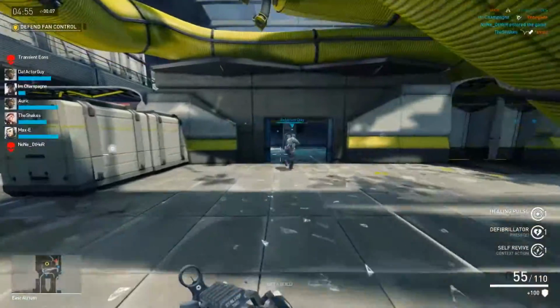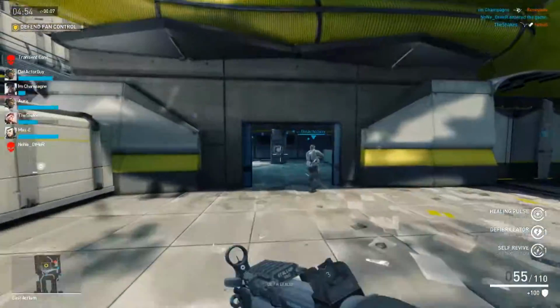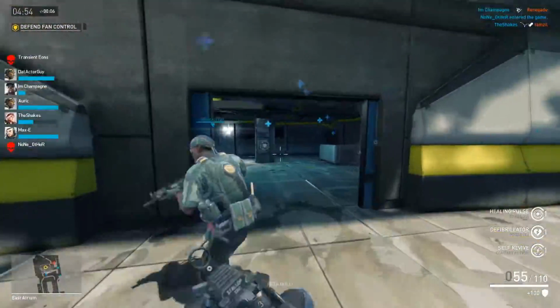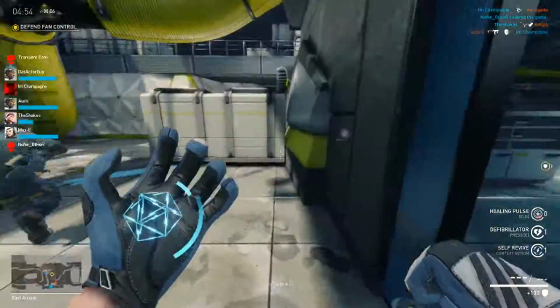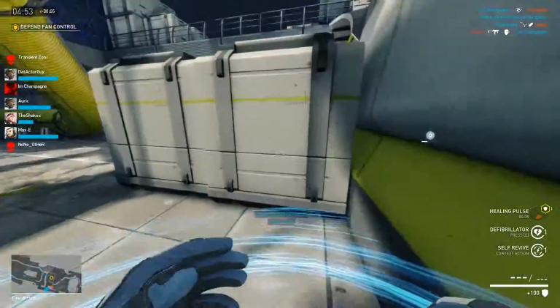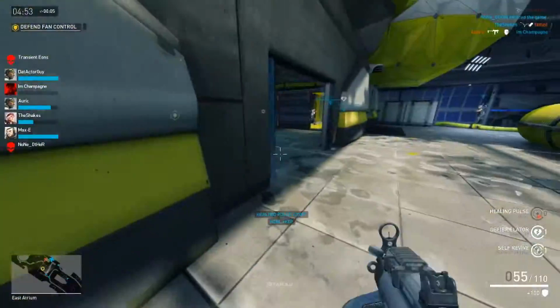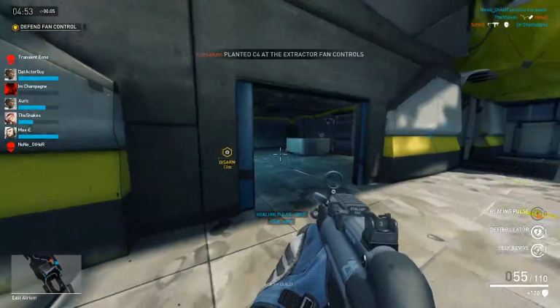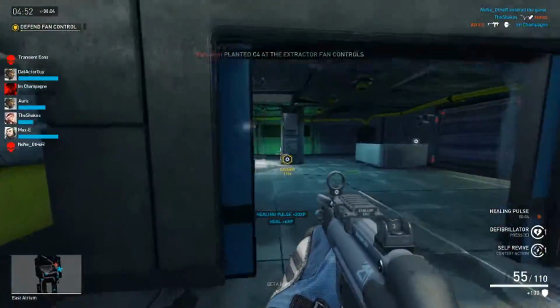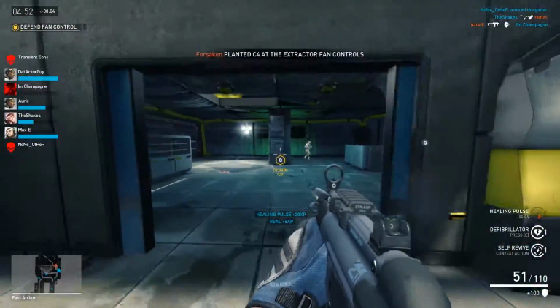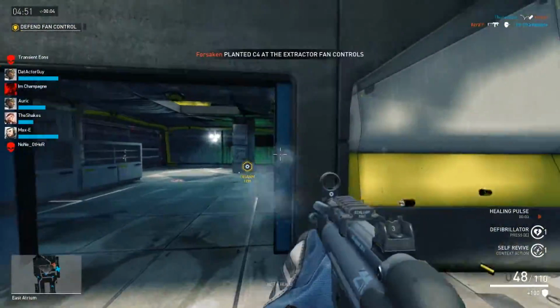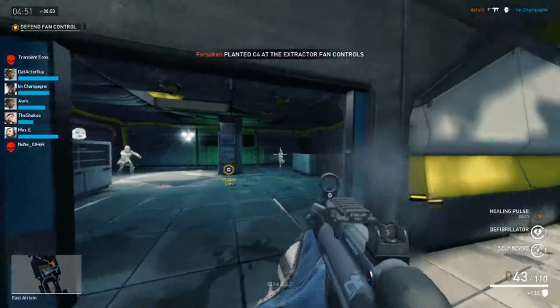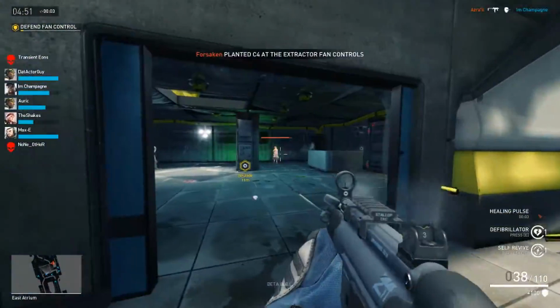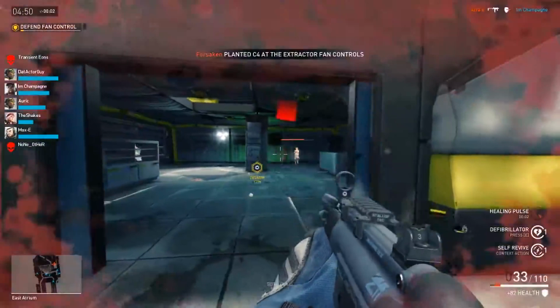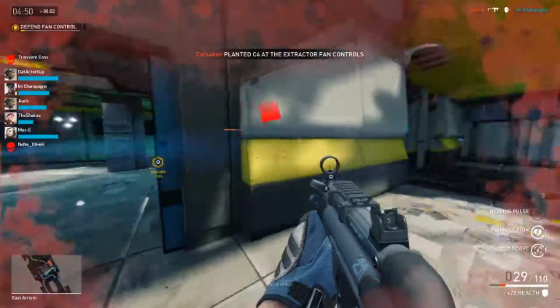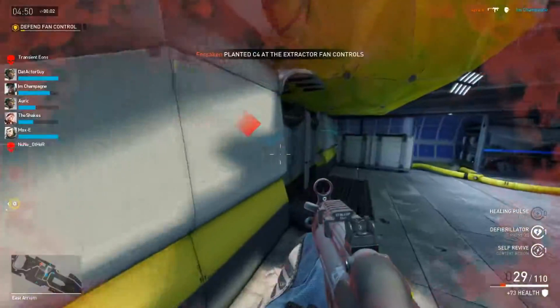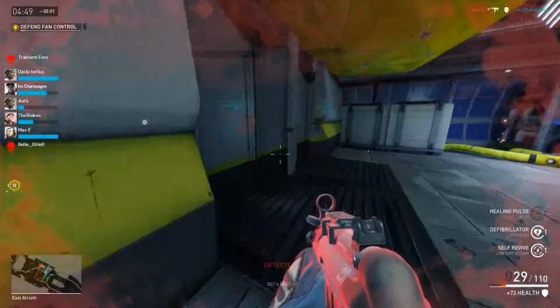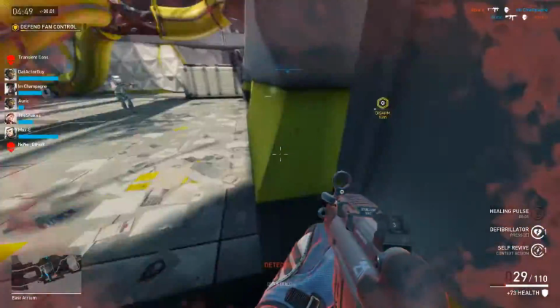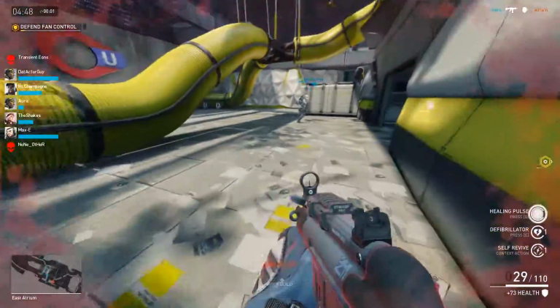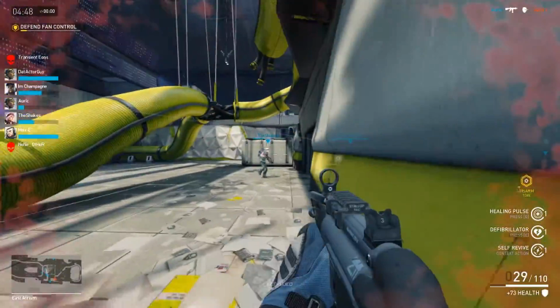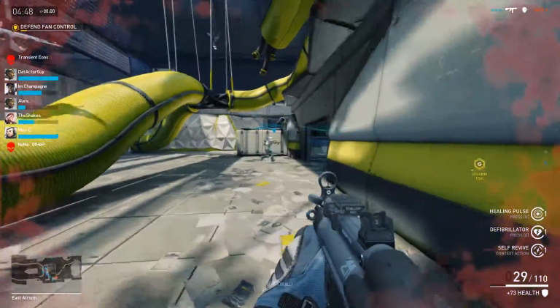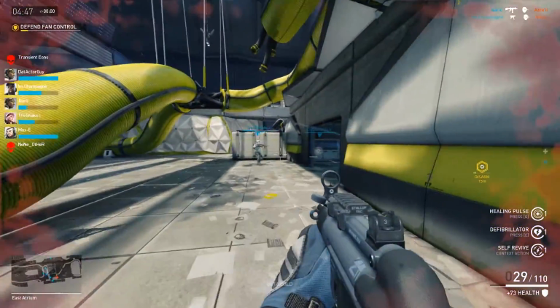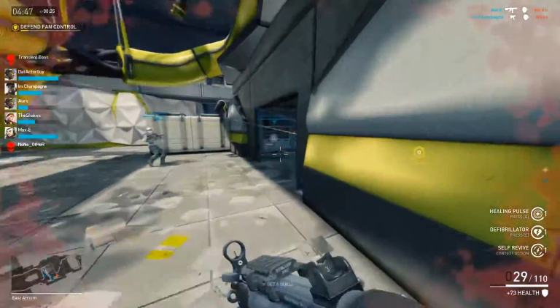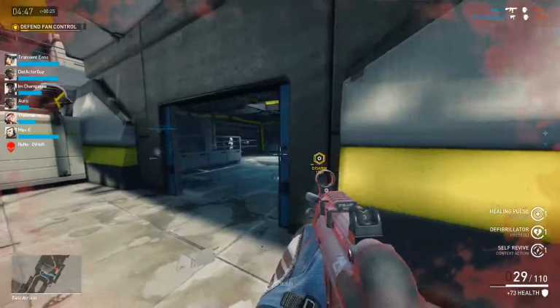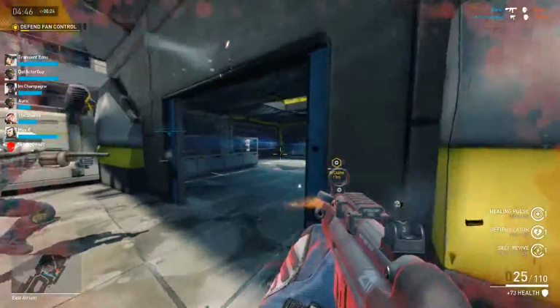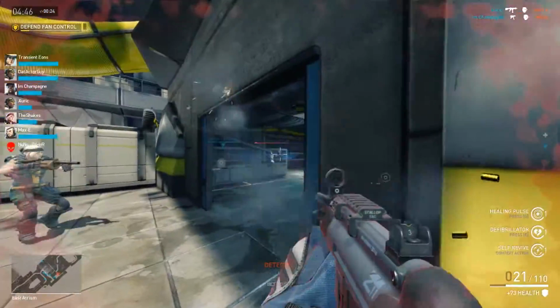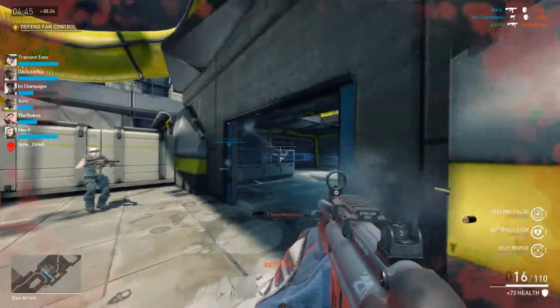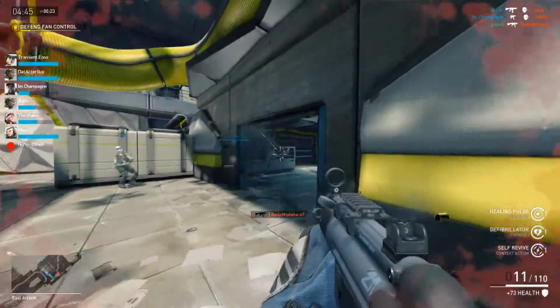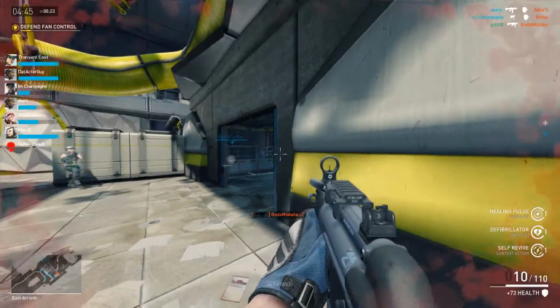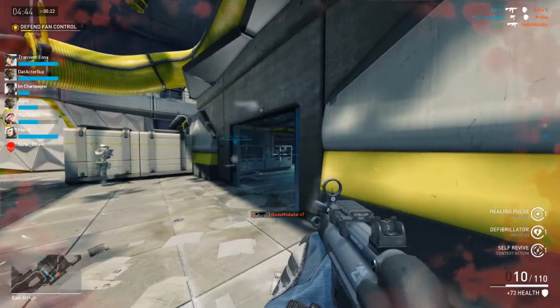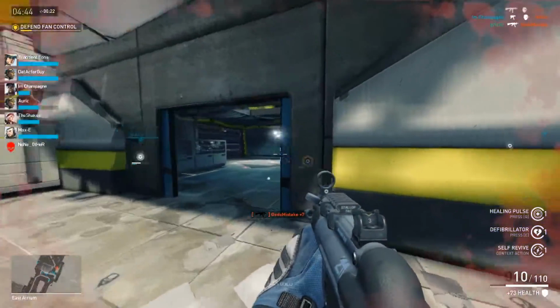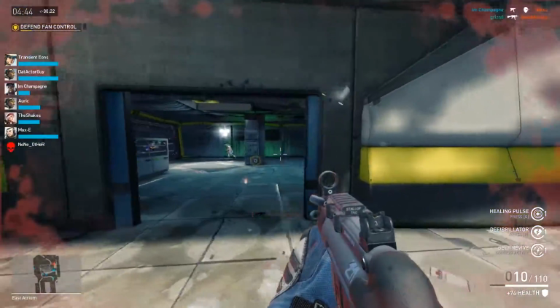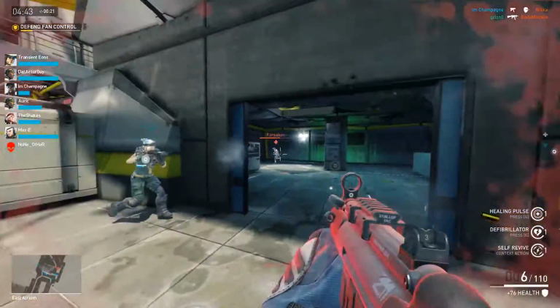What's happenin' guys? It's your buddy Grizz here, bringing you some good news for Dirty Bomb players. He's Phoenix, he's hard to keep down, and you can get him for free if you log on to Dirty Bomb during the week of October 28th.